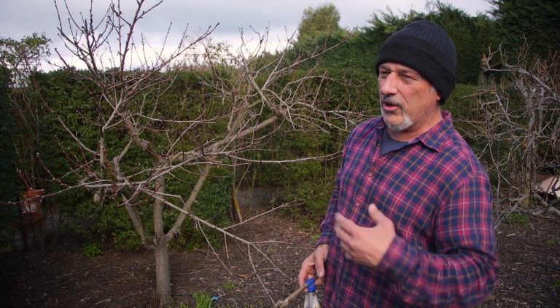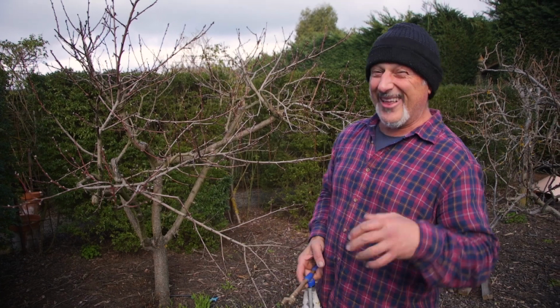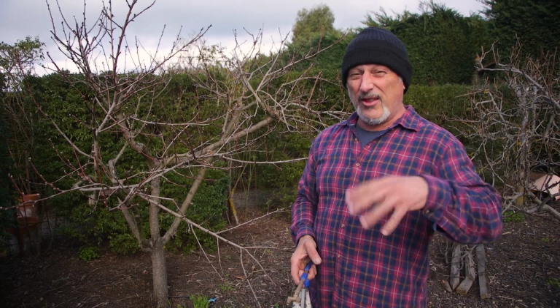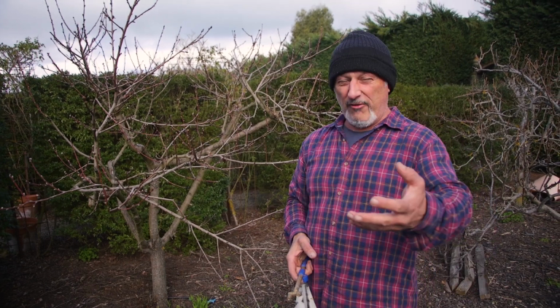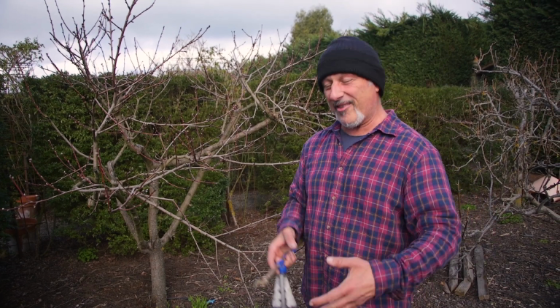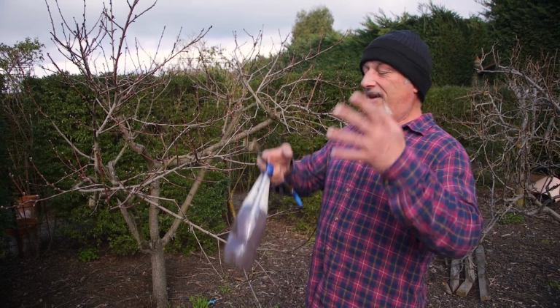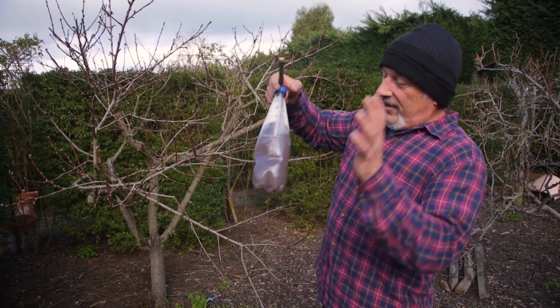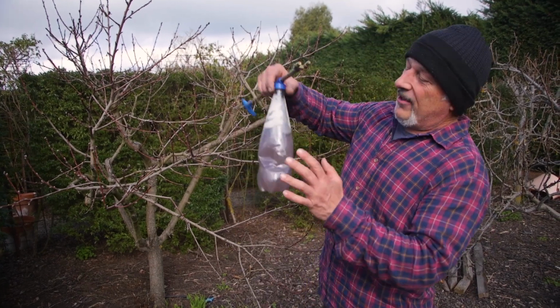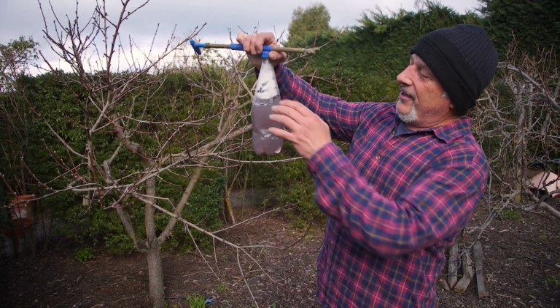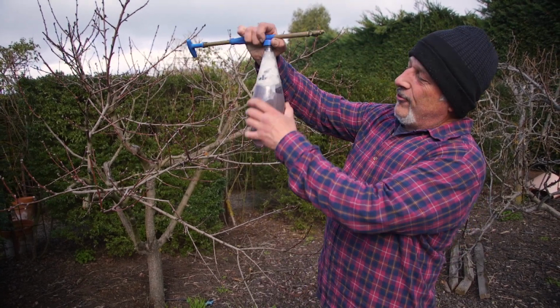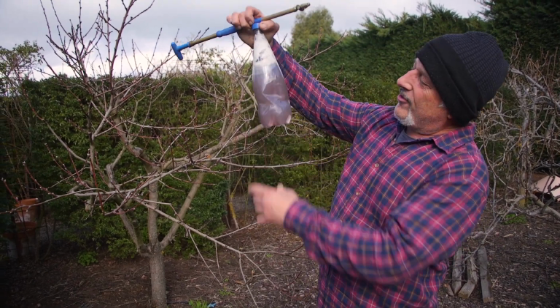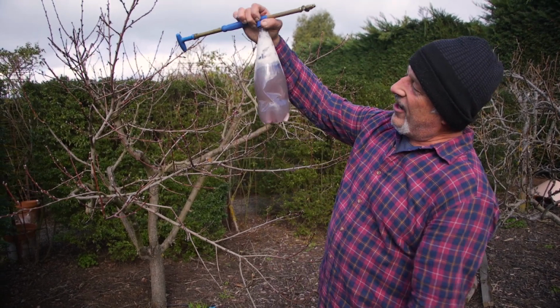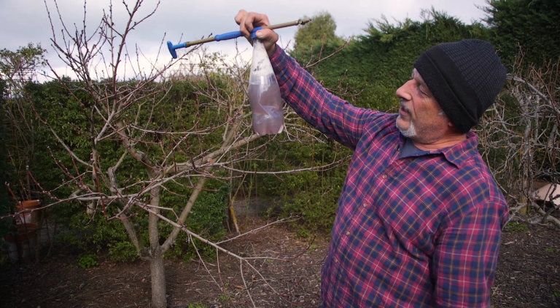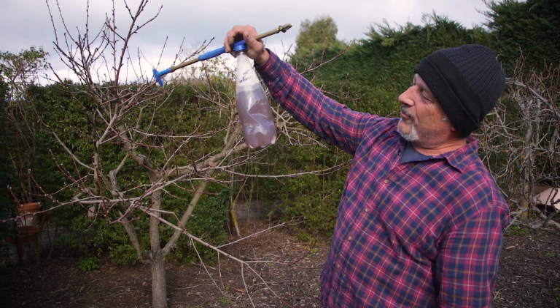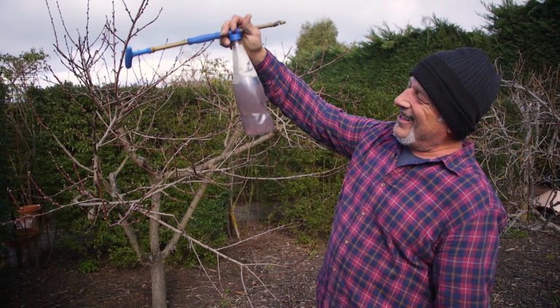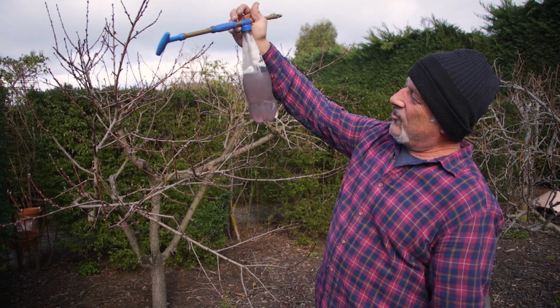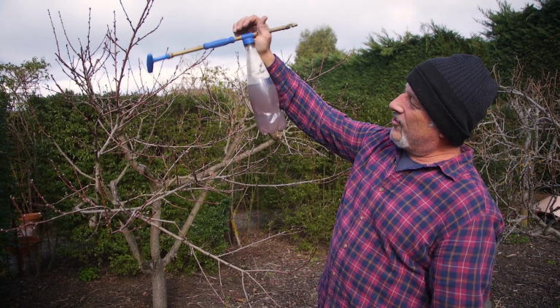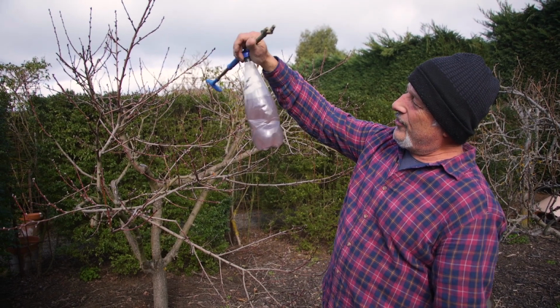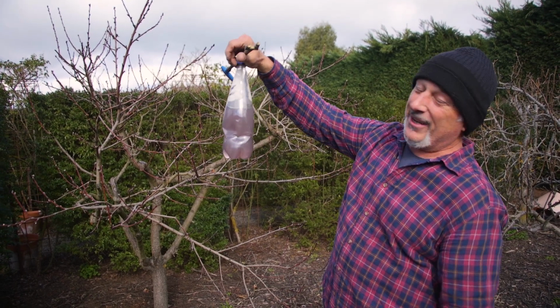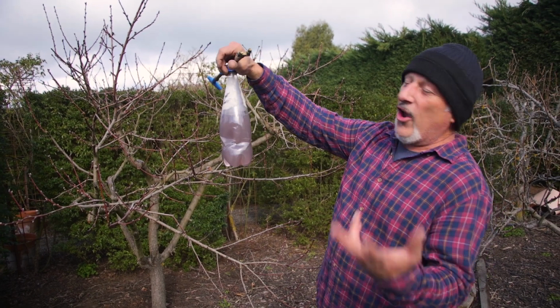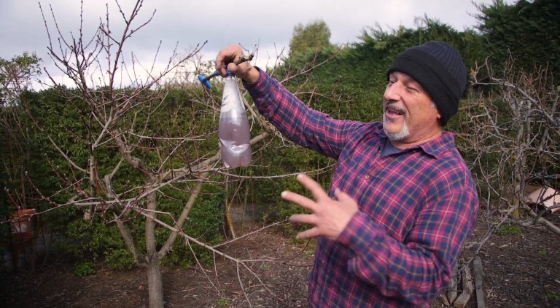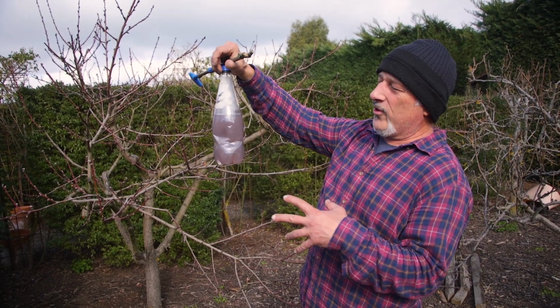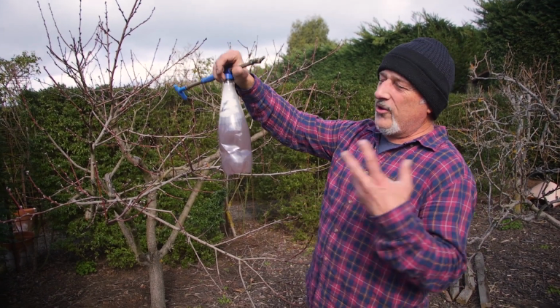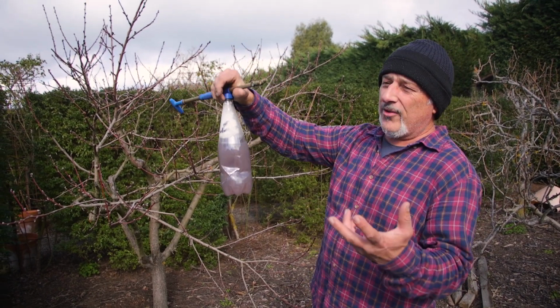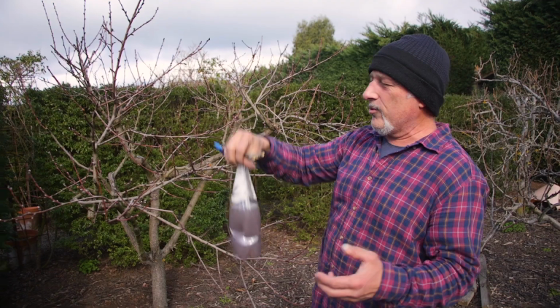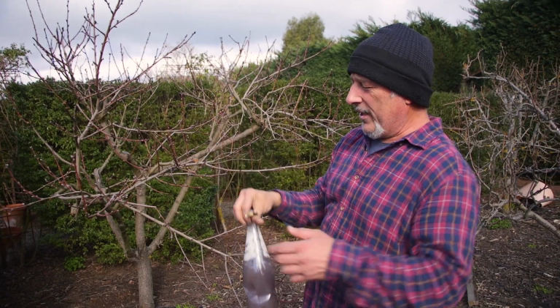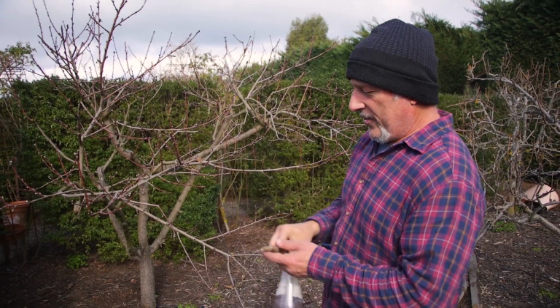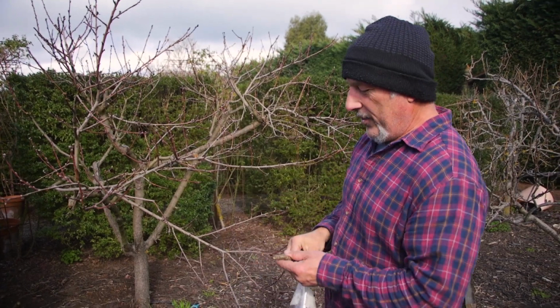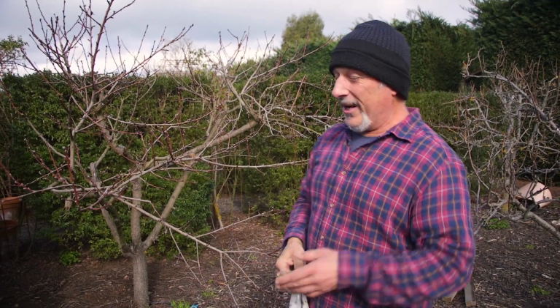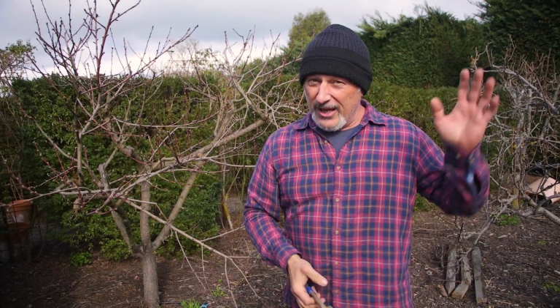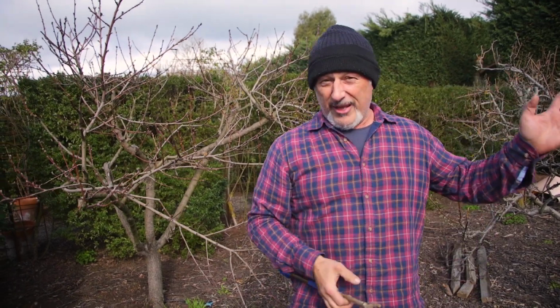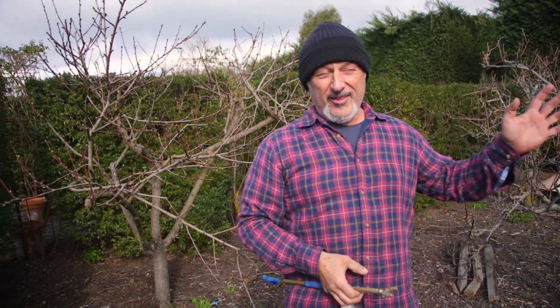I diluted that down to five parts. They tell me to use it straight at 20 parts per million — do not dilute, meaning don't add any other water to it. You need to use distilled water. So we're going to leave that trial as it is.